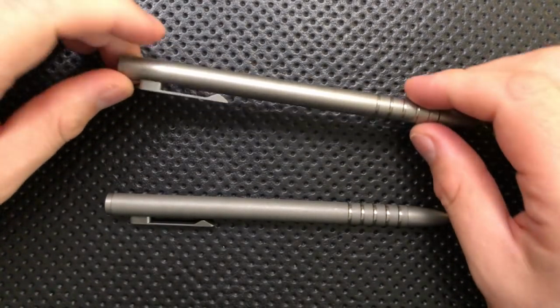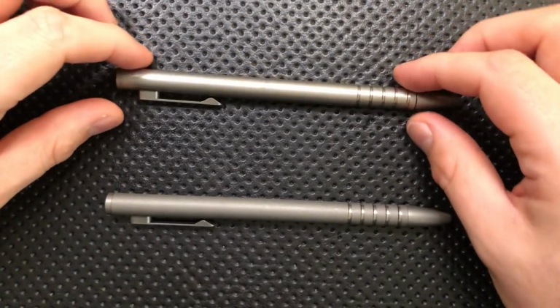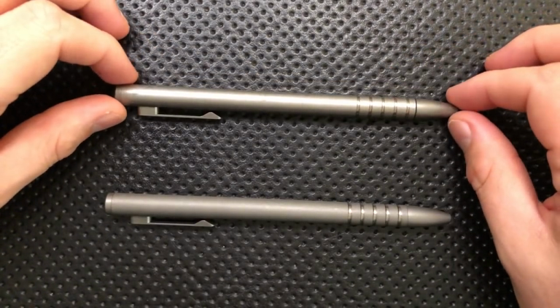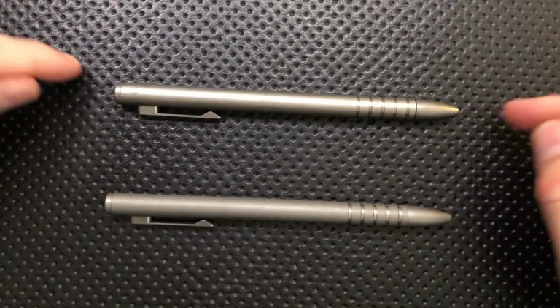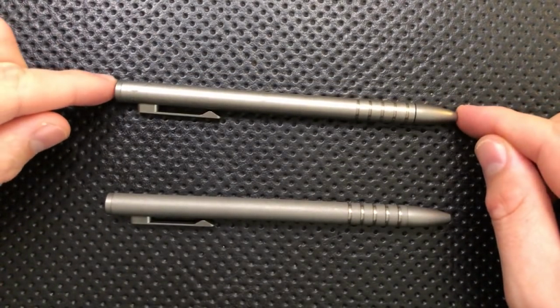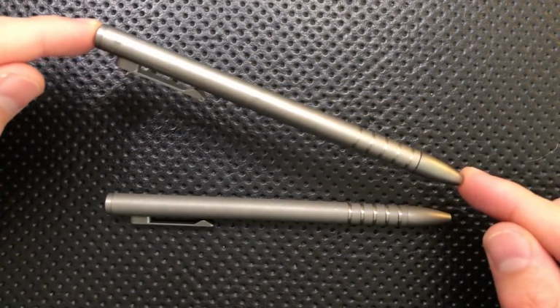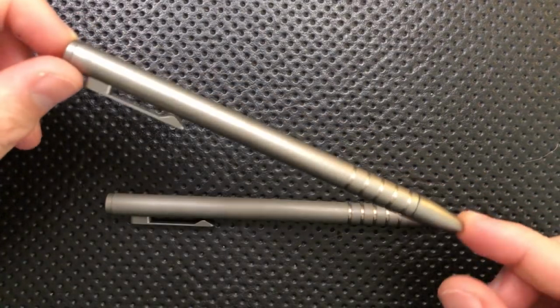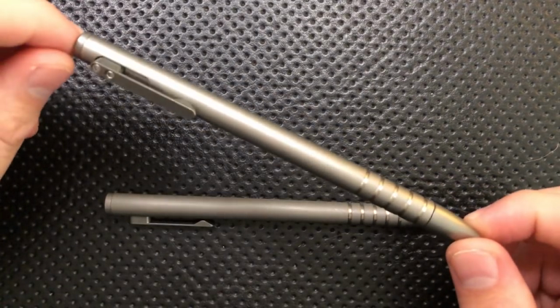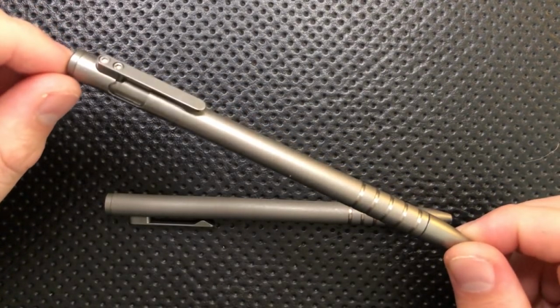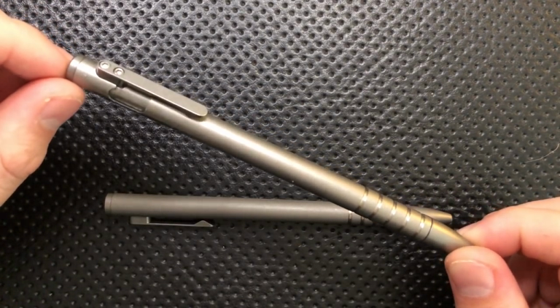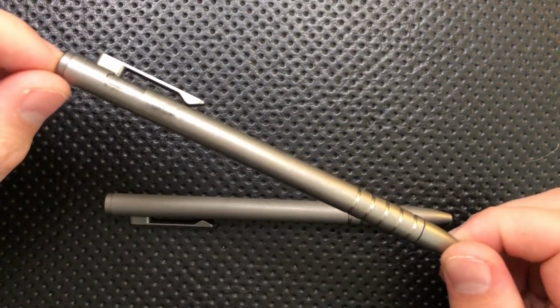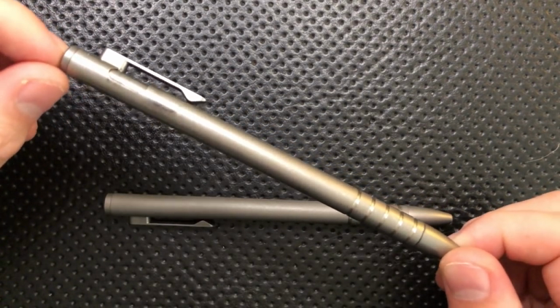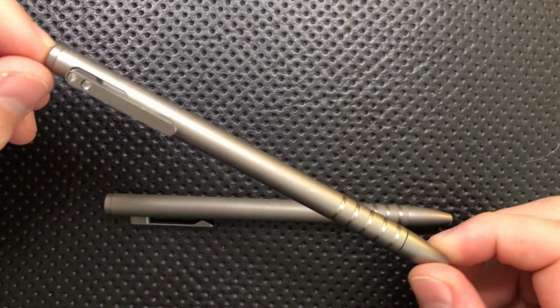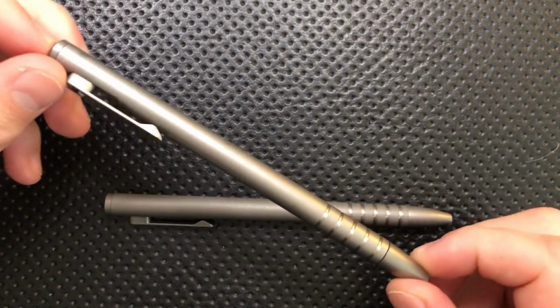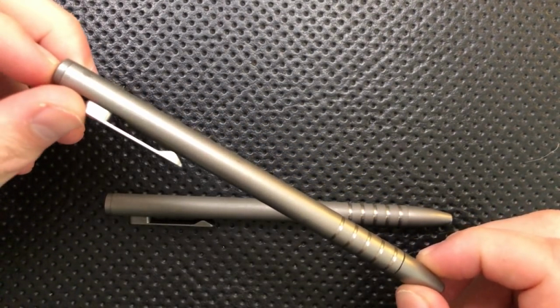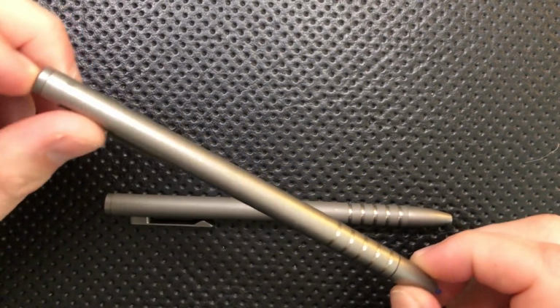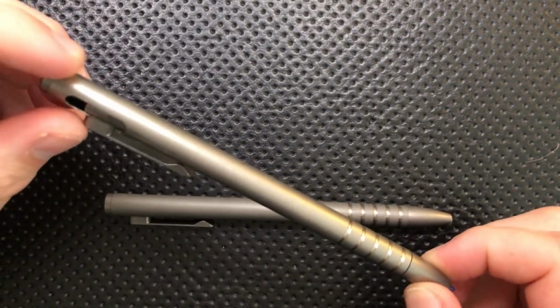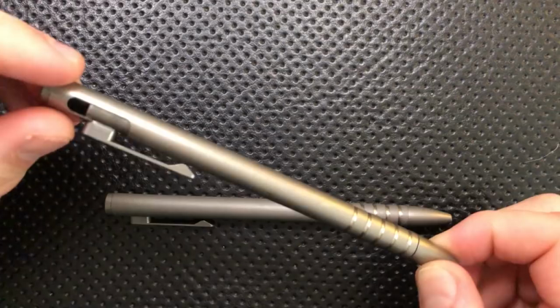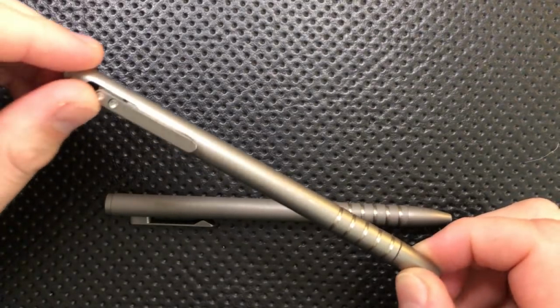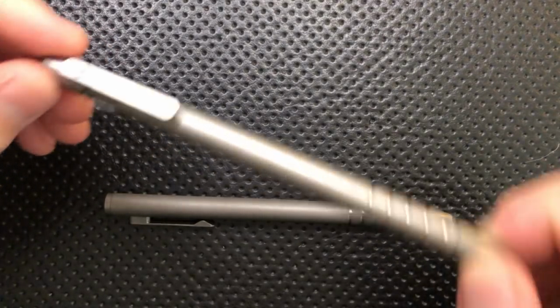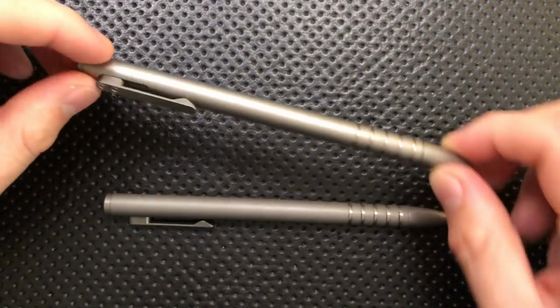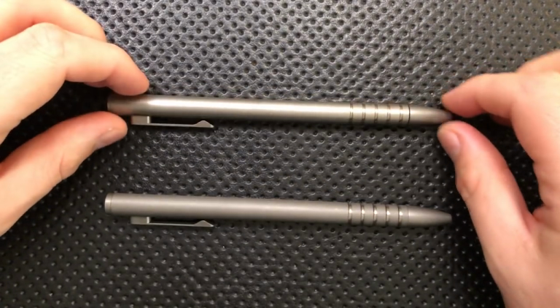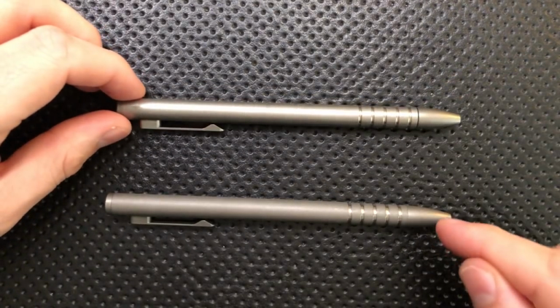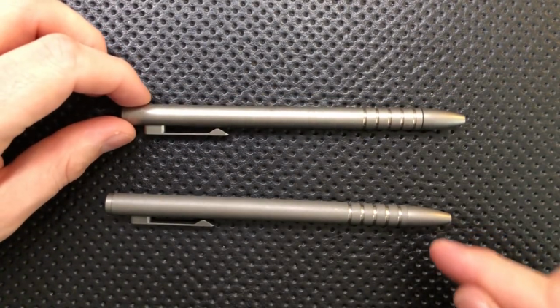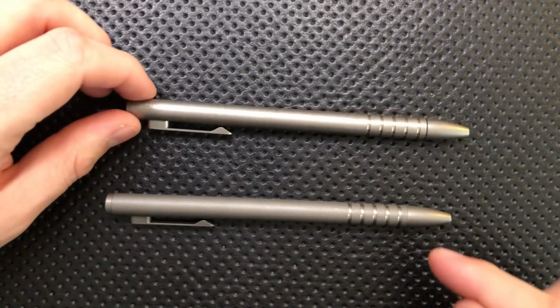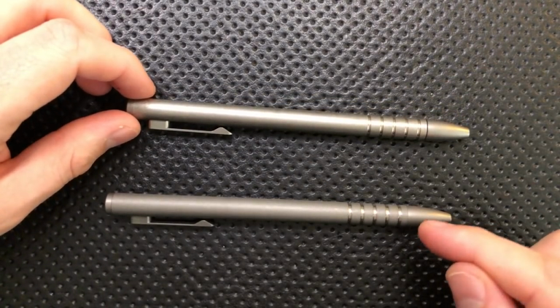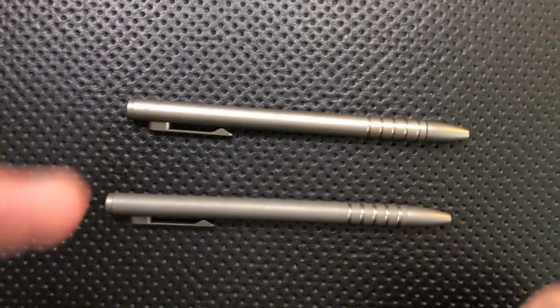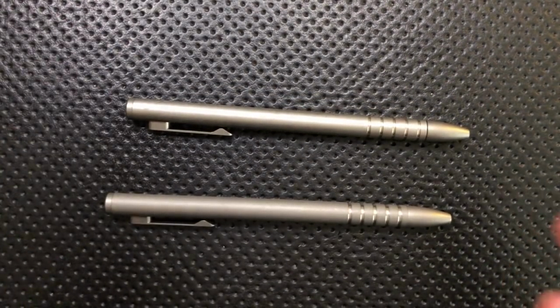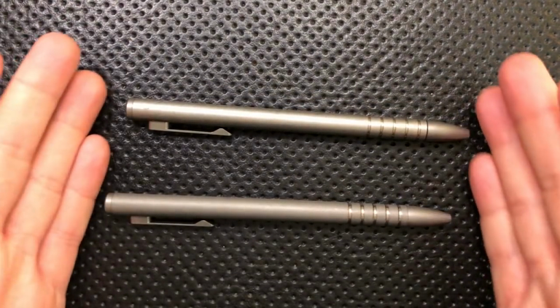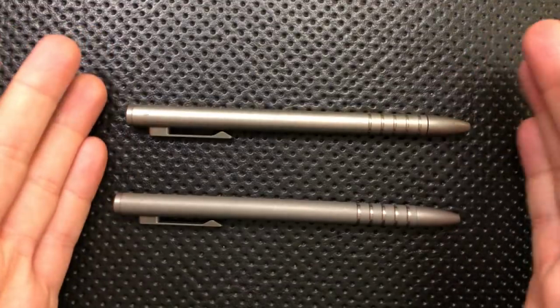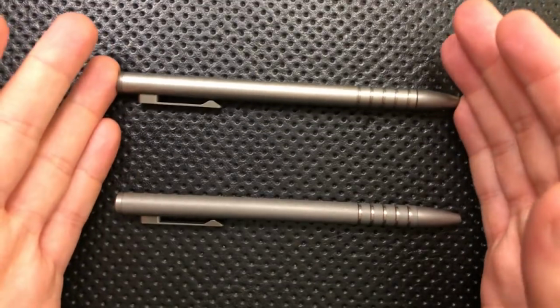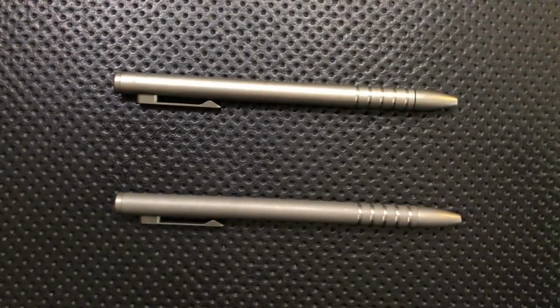These are the Urban Survival Gear Tiescribe Bolt Action Pen. This is actually two different generations. This is the first generation, which actually launched by Kickstarter — it was very quick and nicely handled overall. And this one down here is the second generation. First off, let's do a little size comparison.